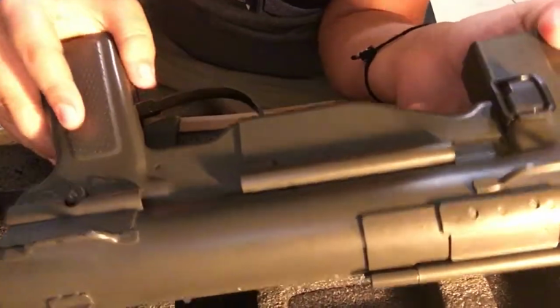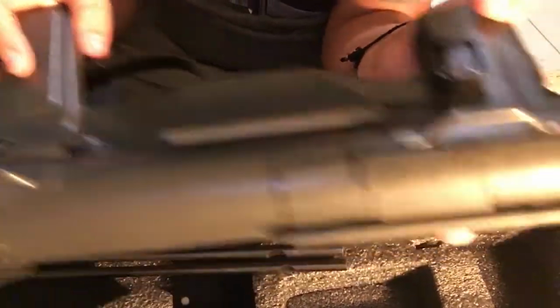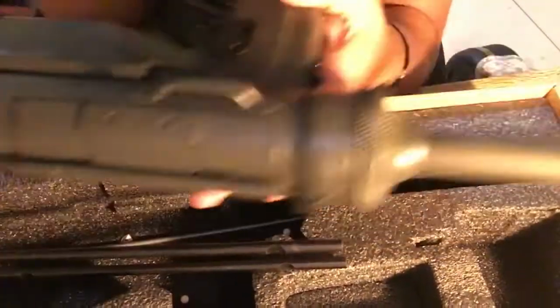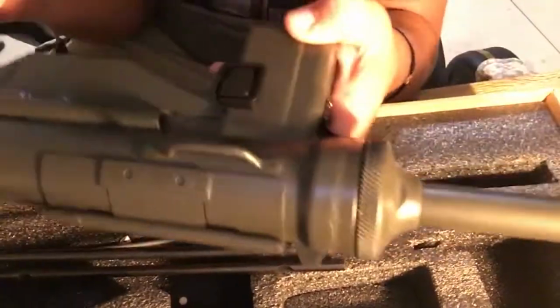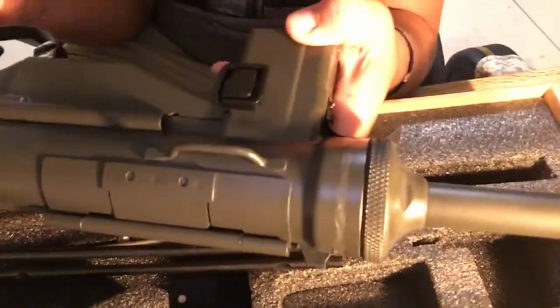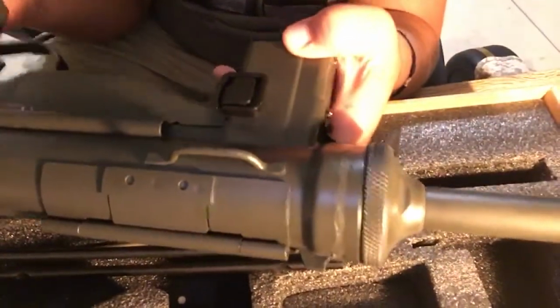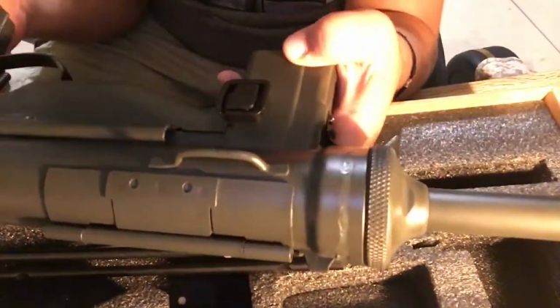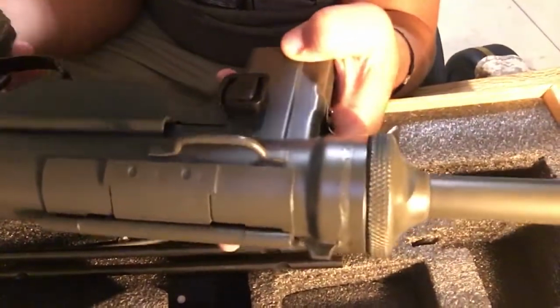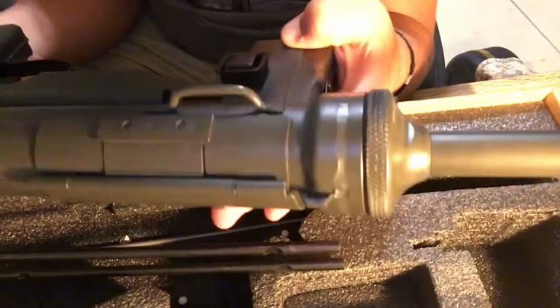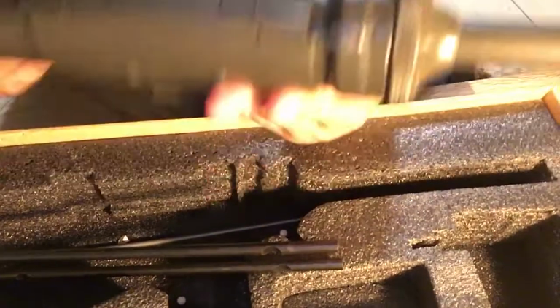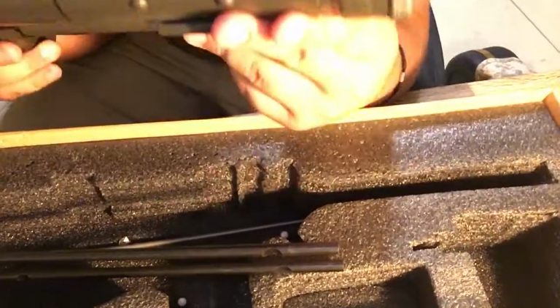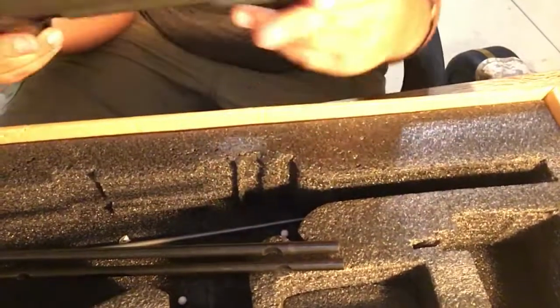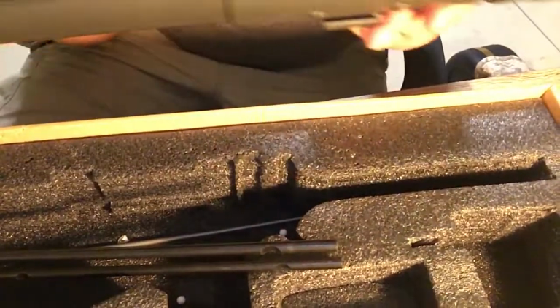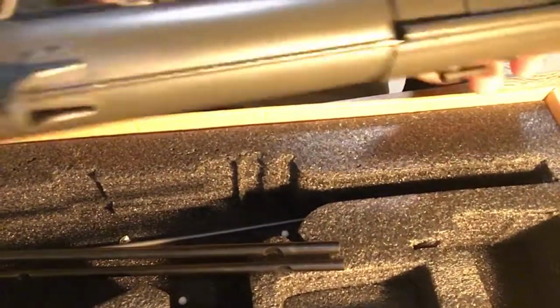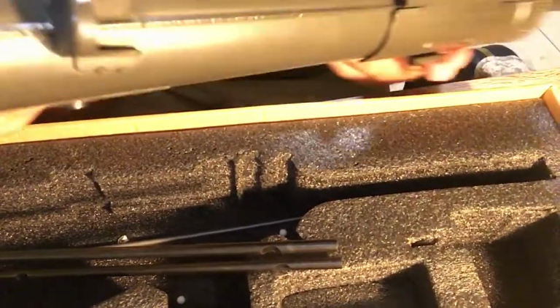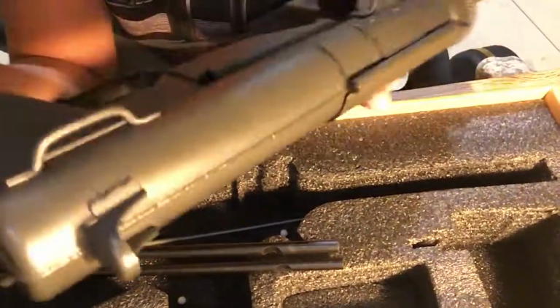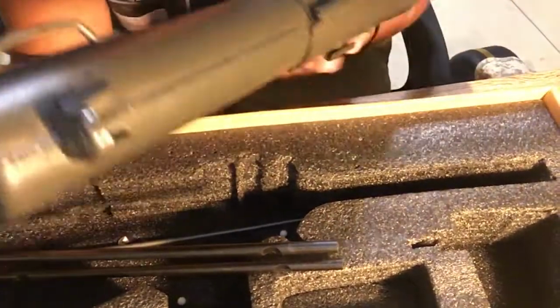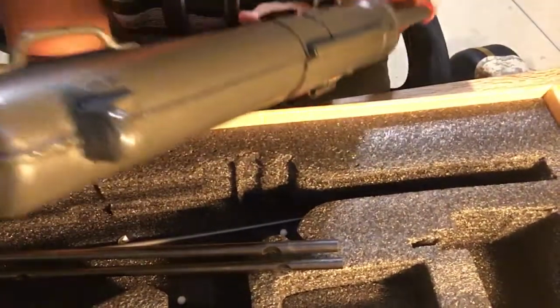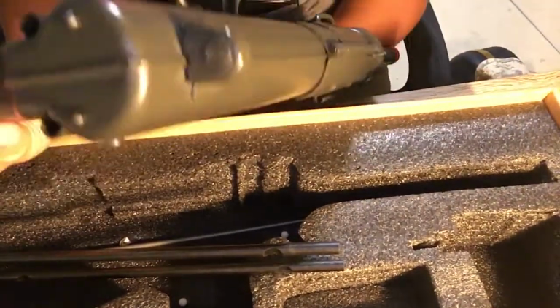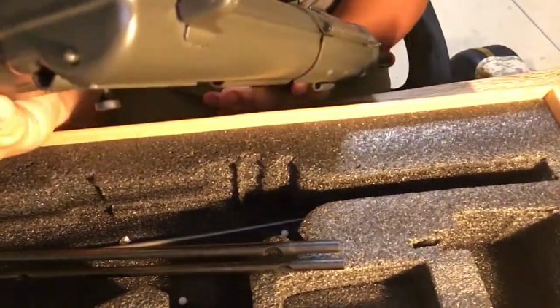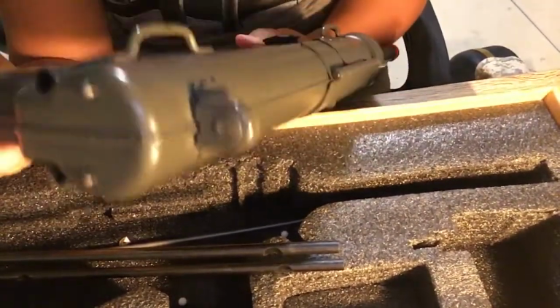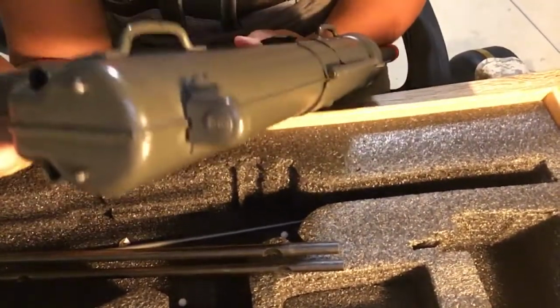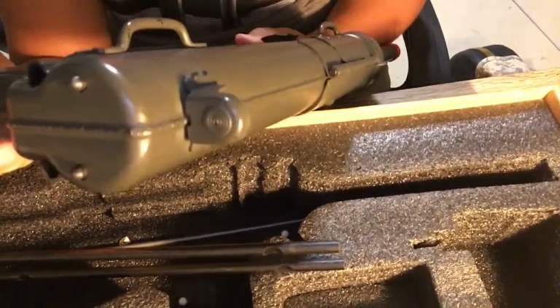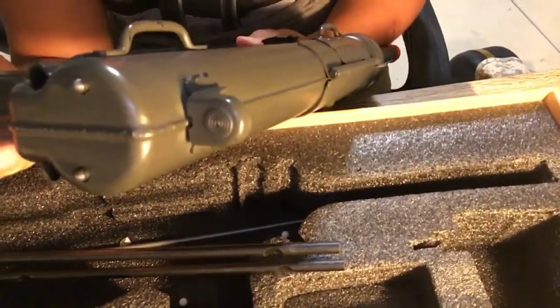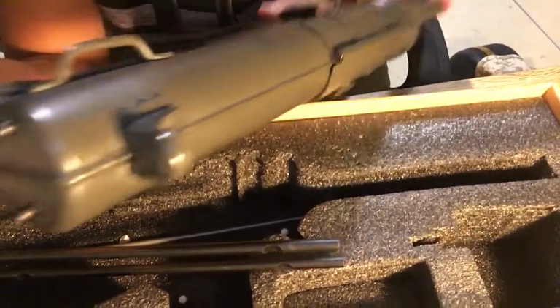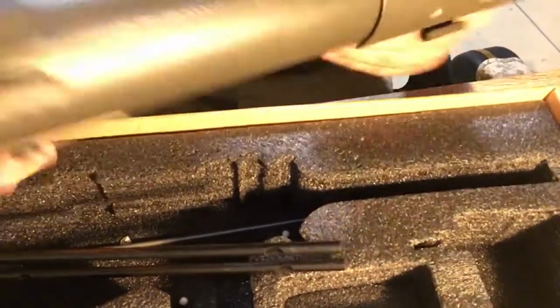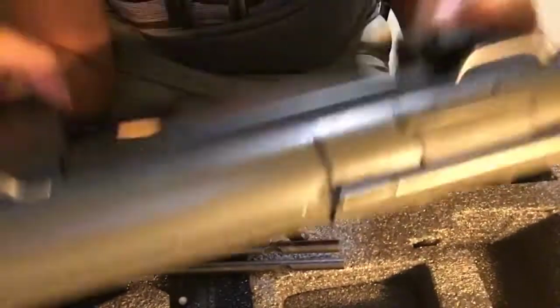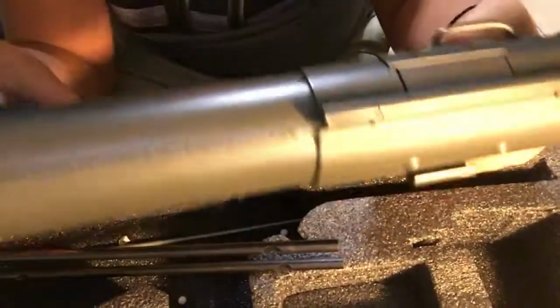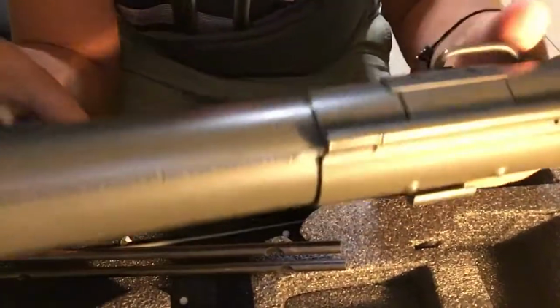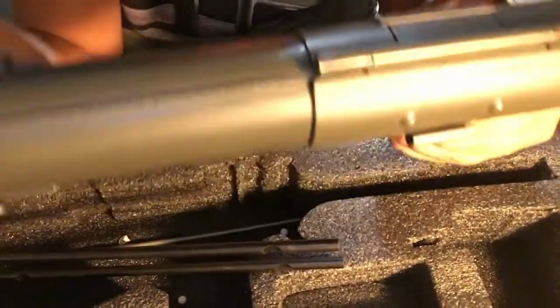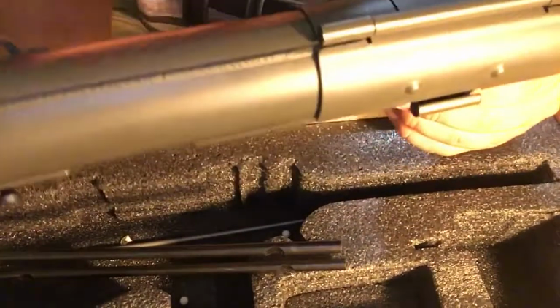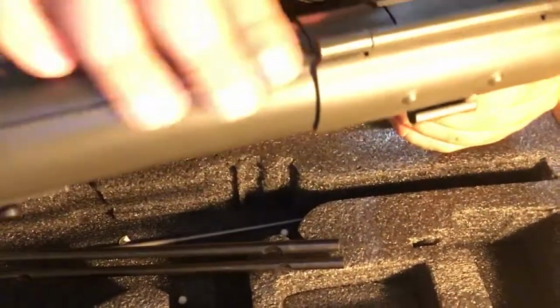You have some sling hooks, so you can mount it or hook it on. Very nice iron sights — I like it, it's really cool. It's got the original welding mark and everything.